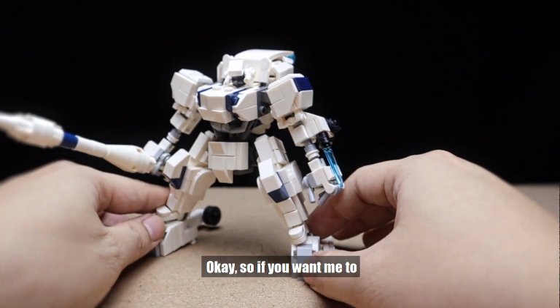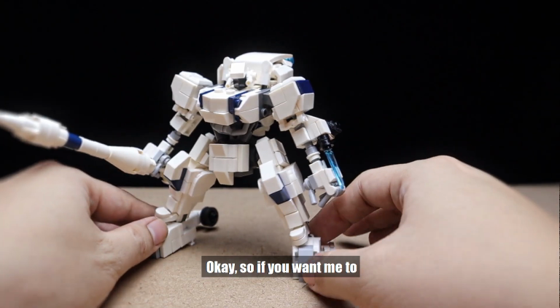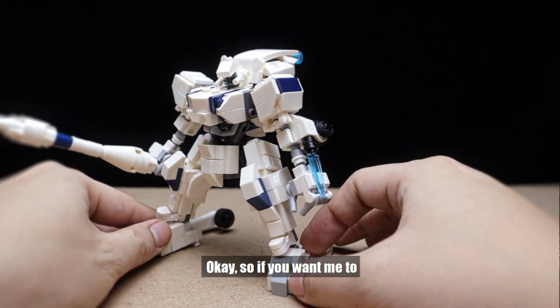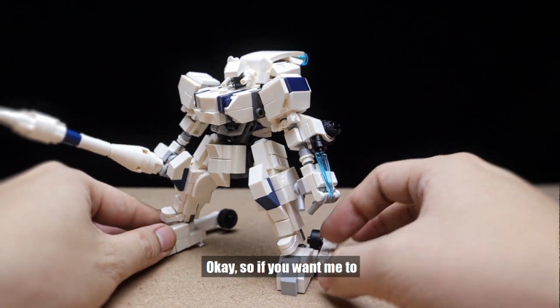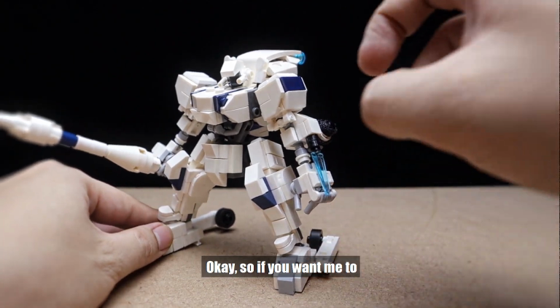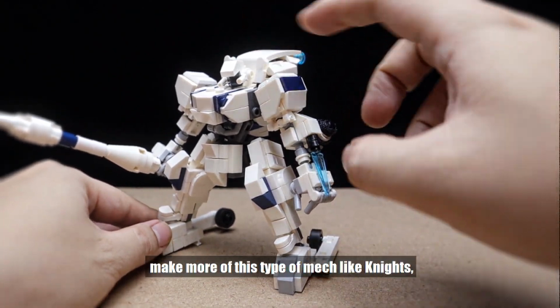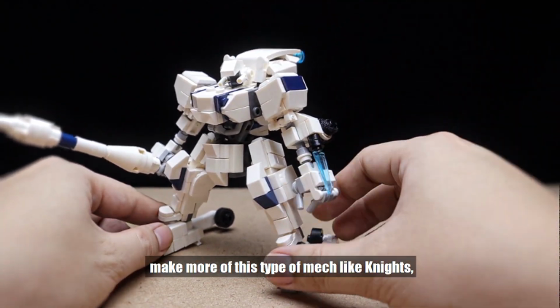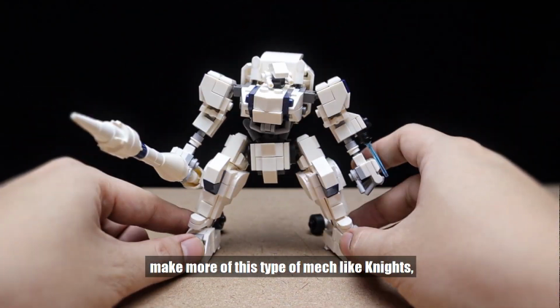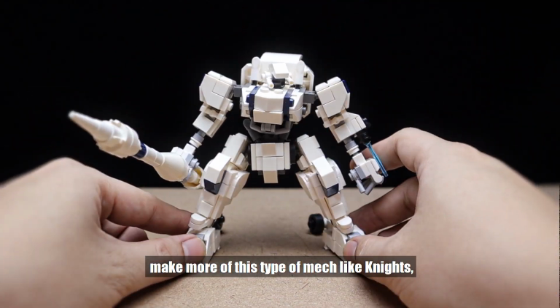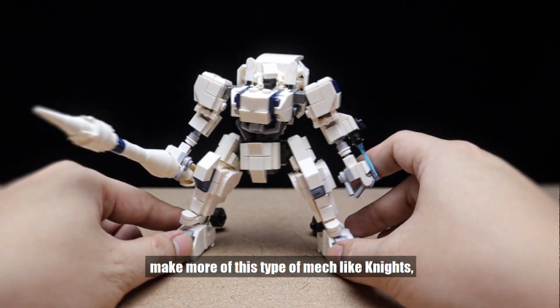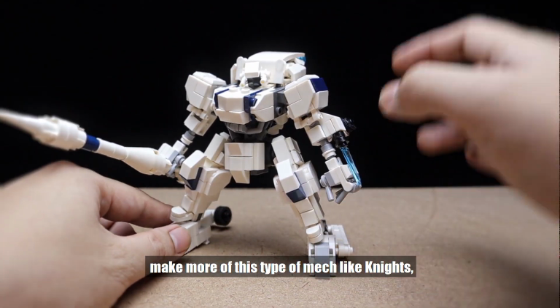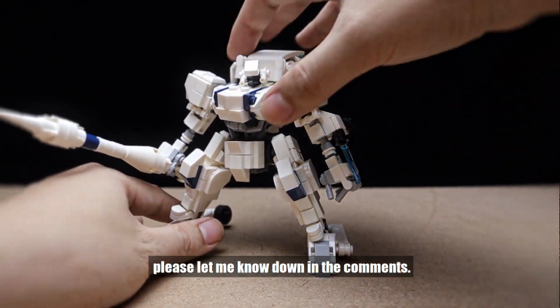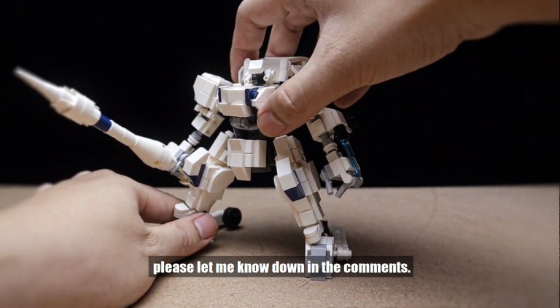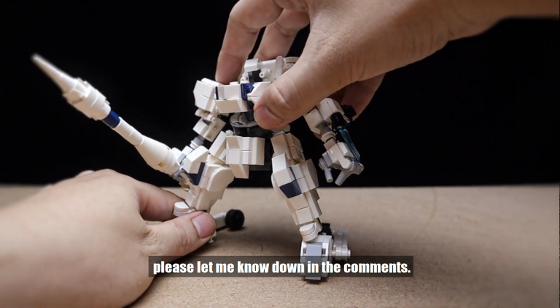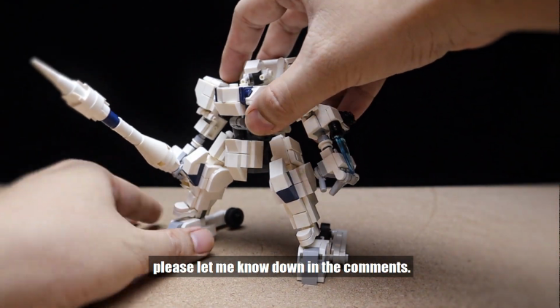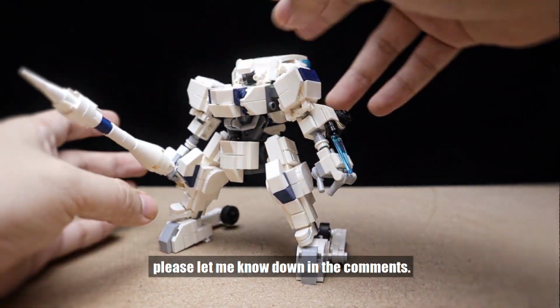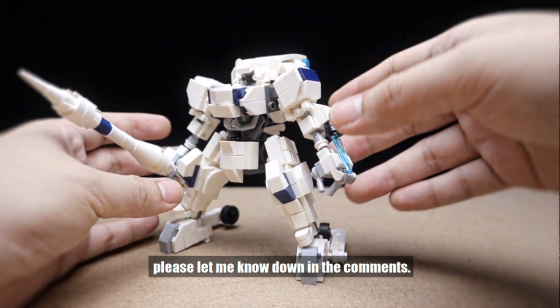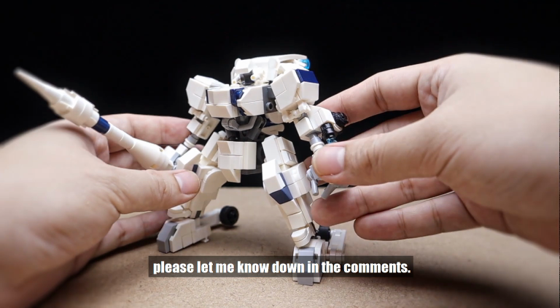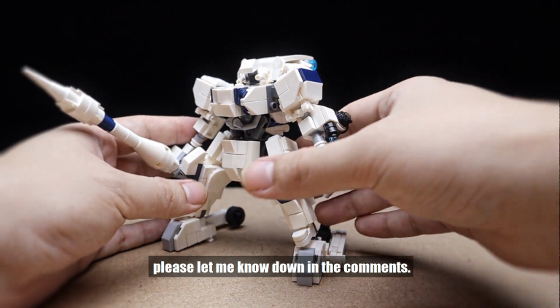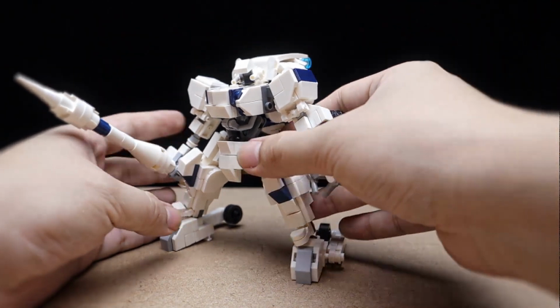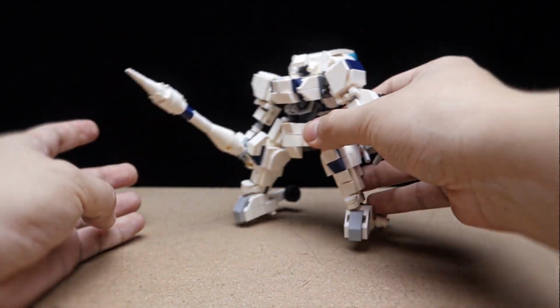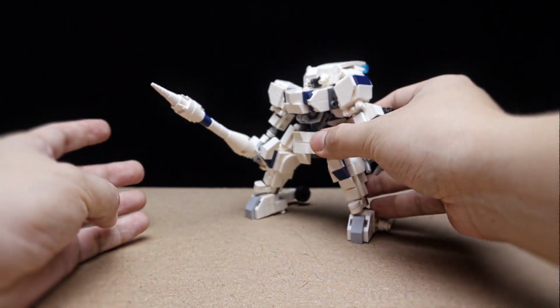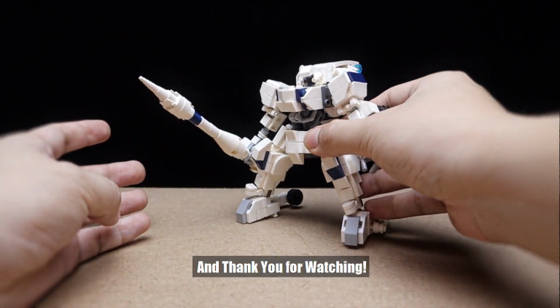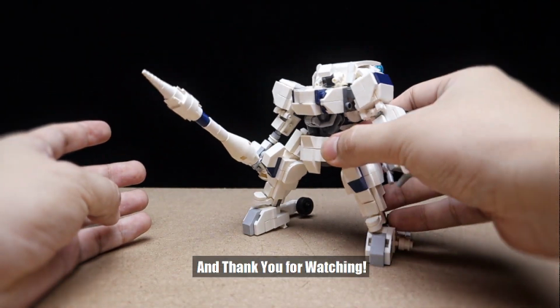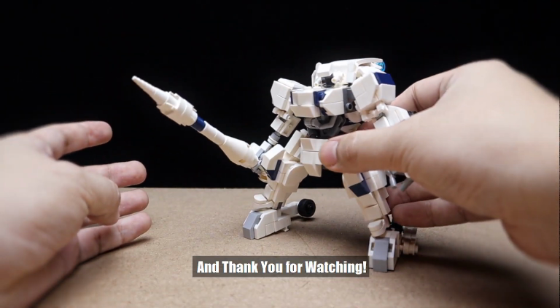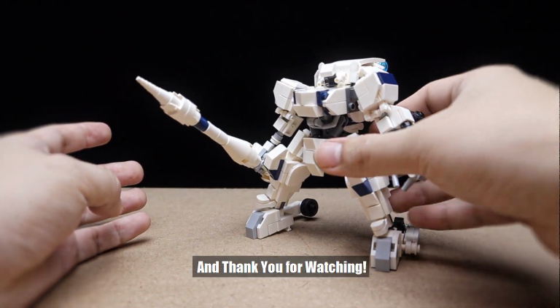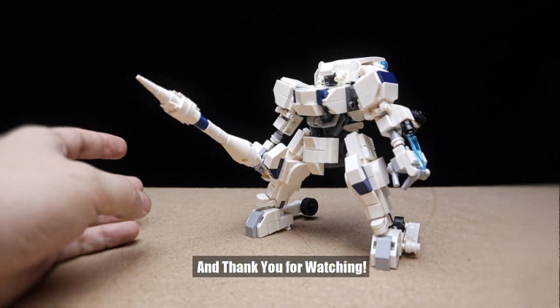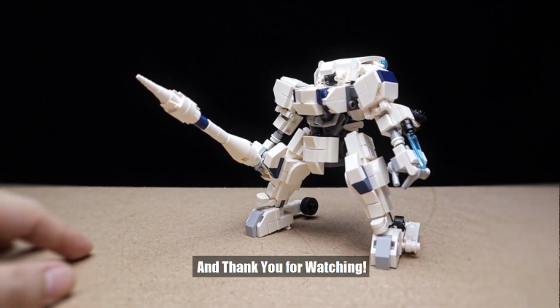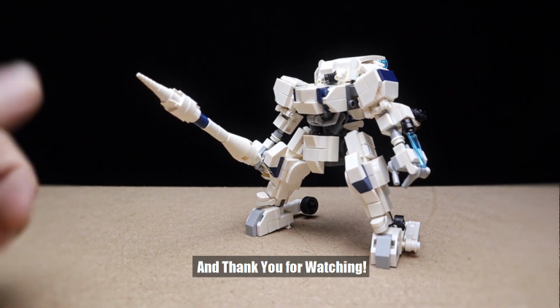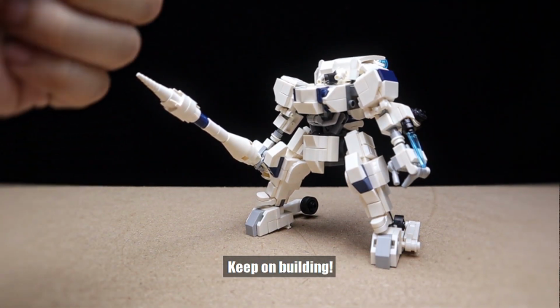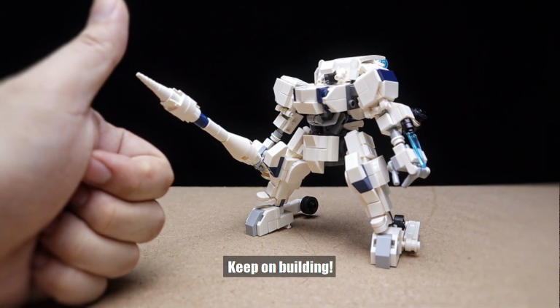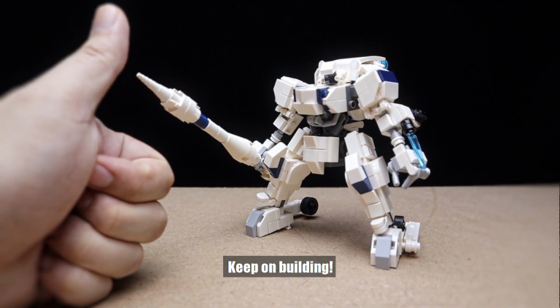So if you want me to make more of this type of mech like knights, please let me know down in the comments. And thank you for watching. Keep on building.